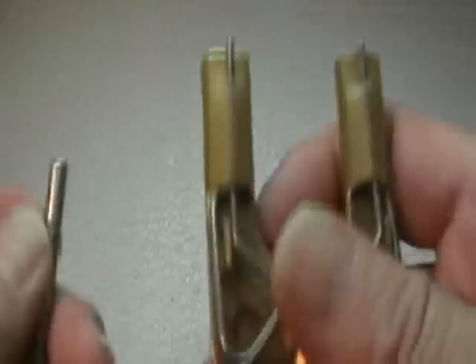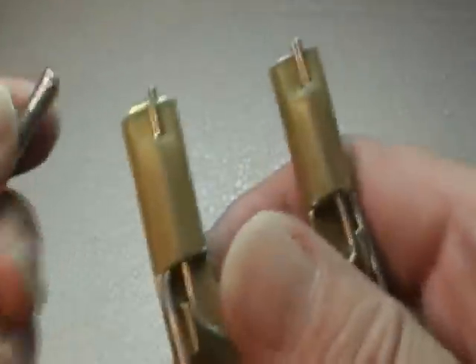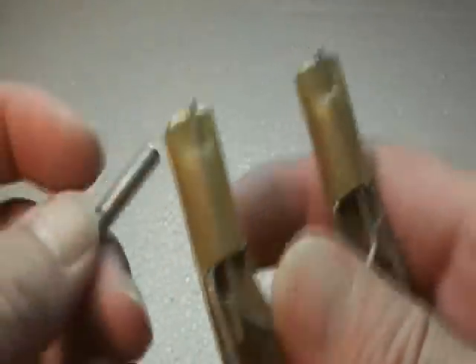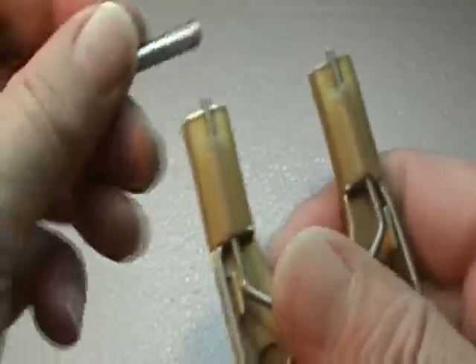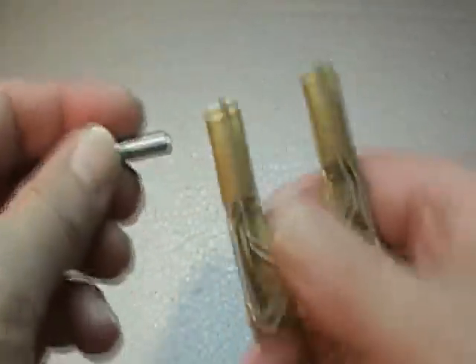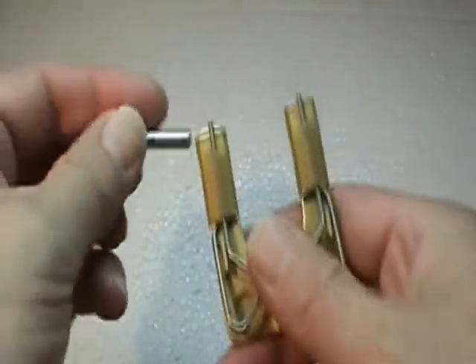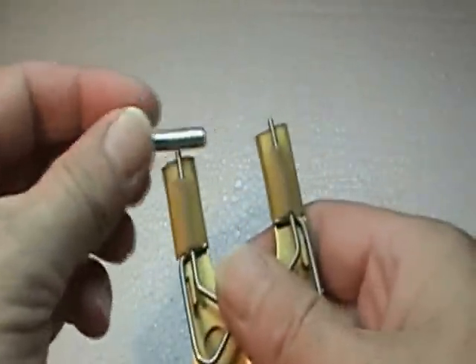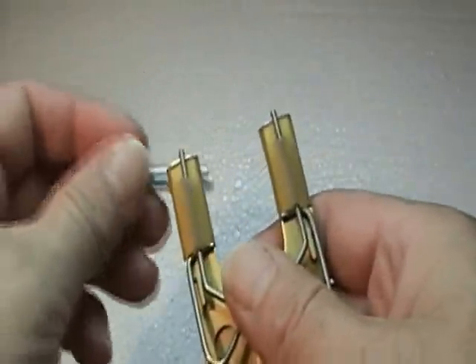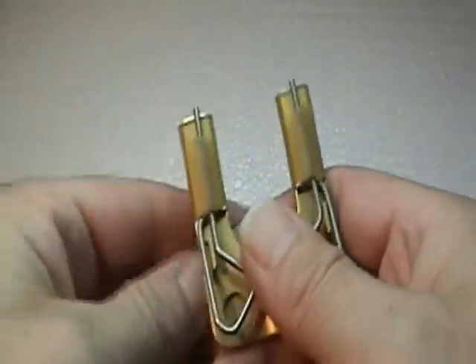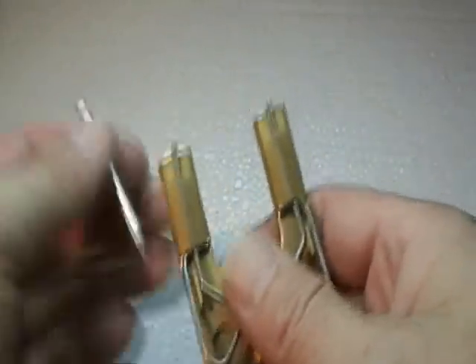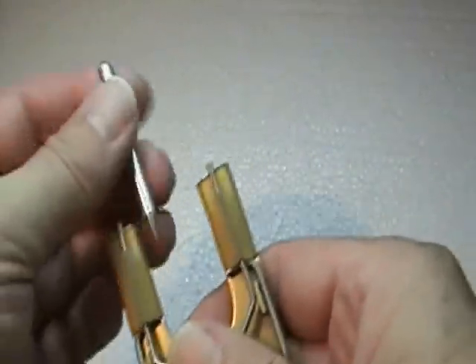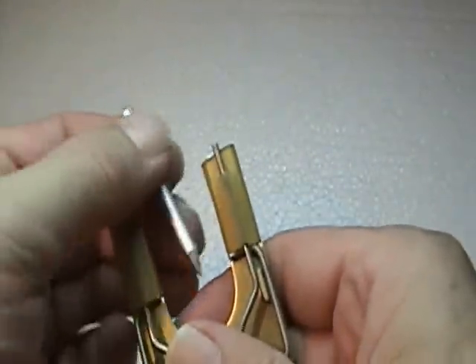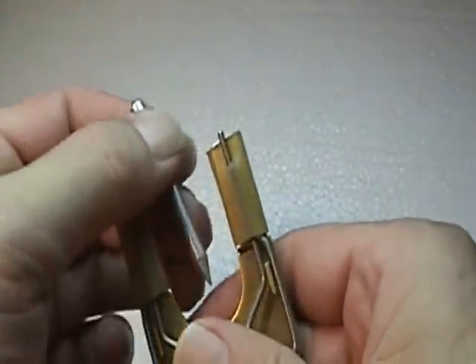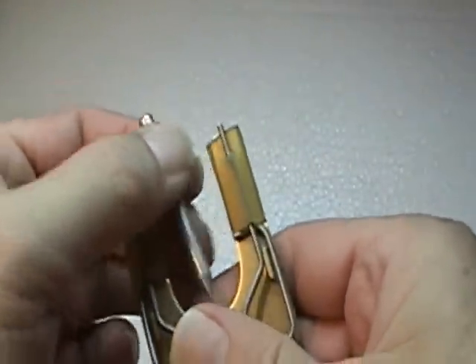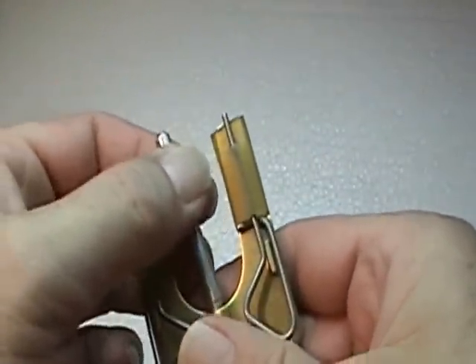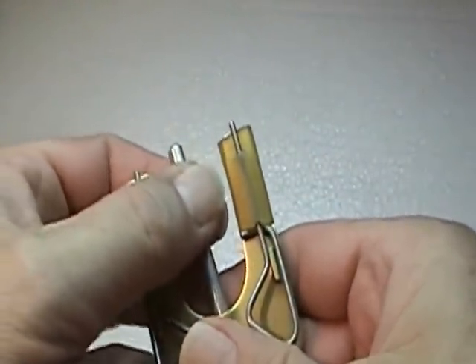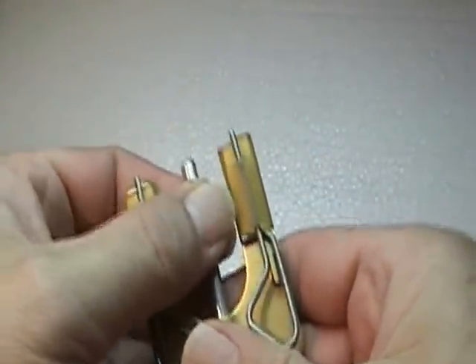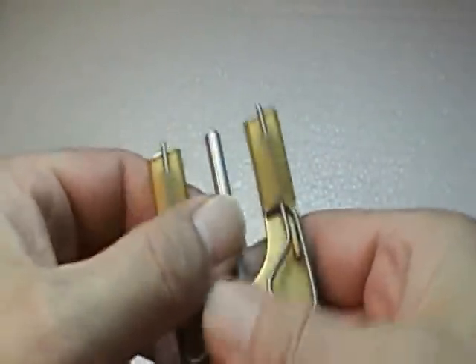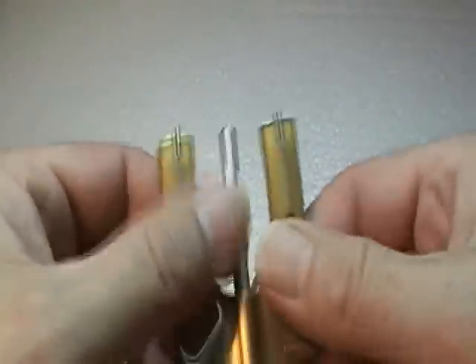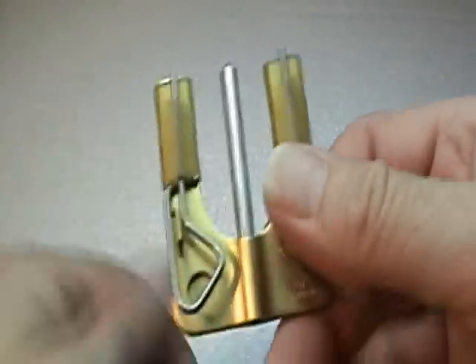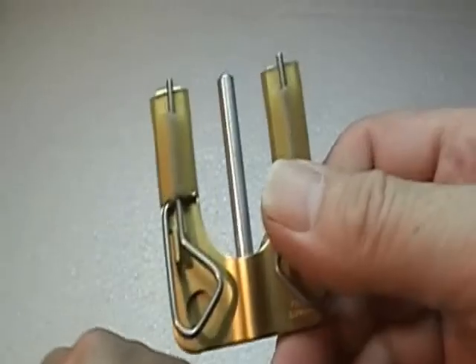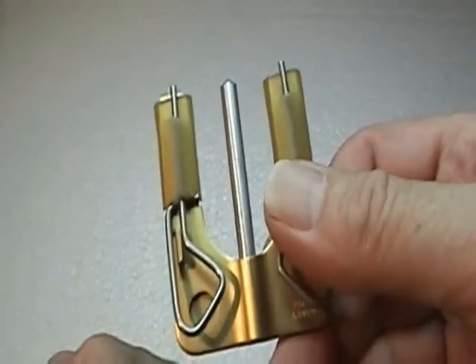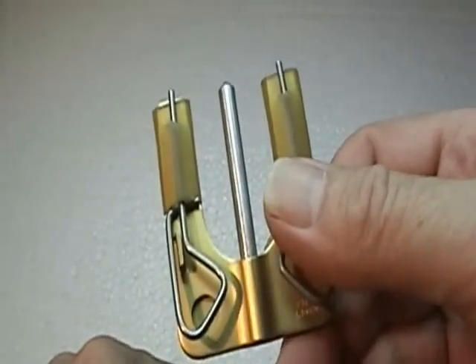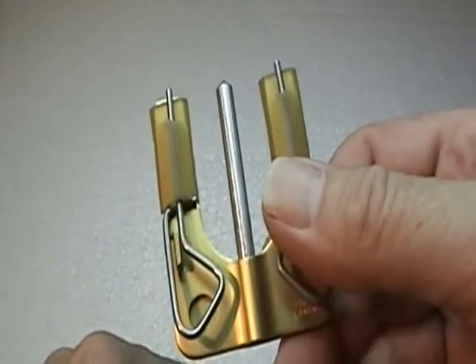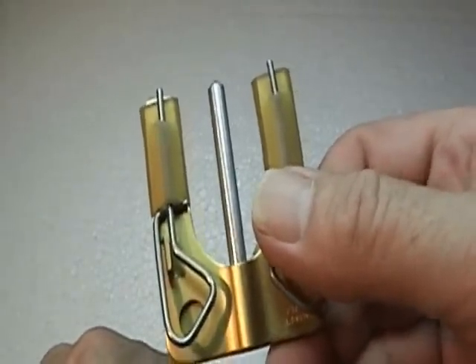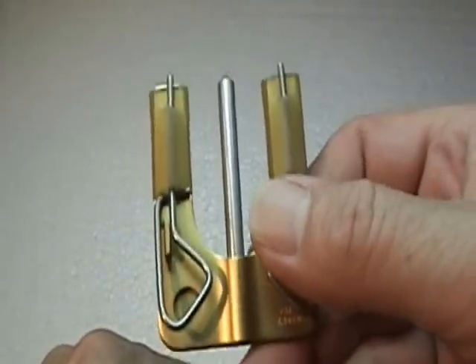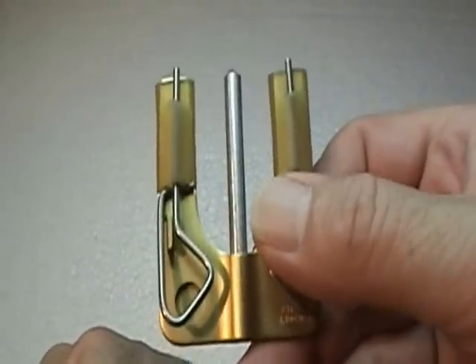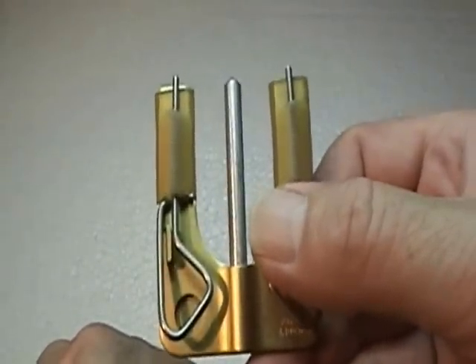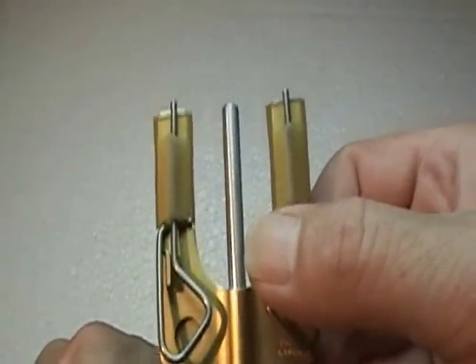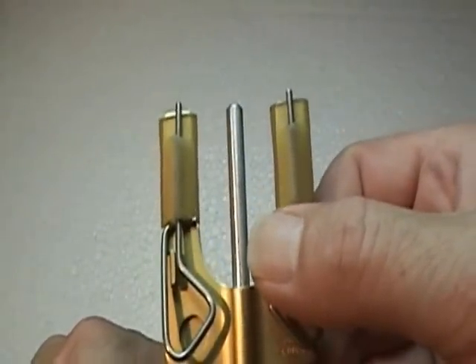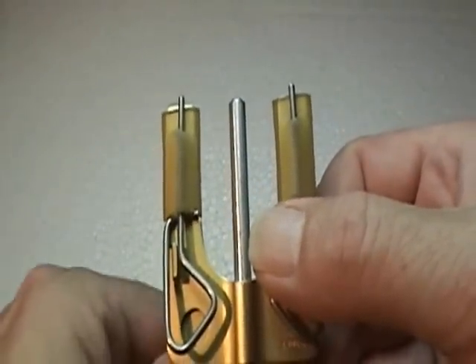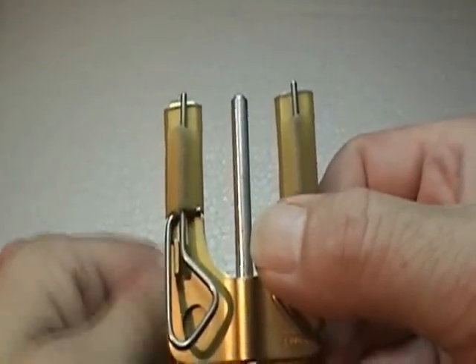I suggest that you go get a blood knot tool to learn it. After you've tied a few, you can switch and do it freehand, but this is a great tool to start out learning with.